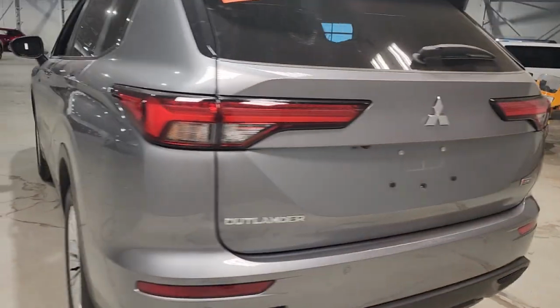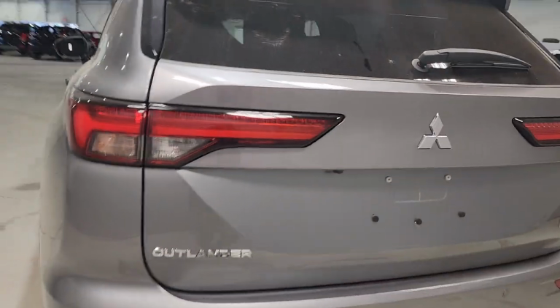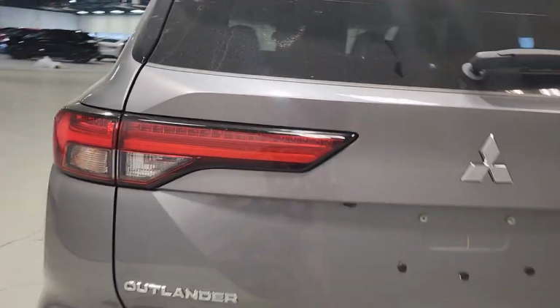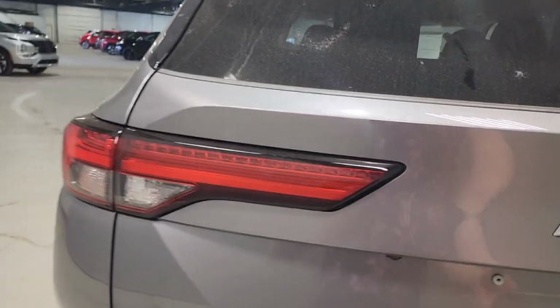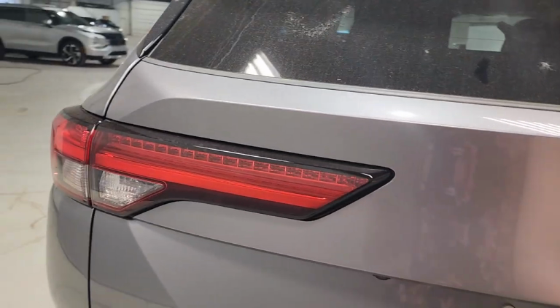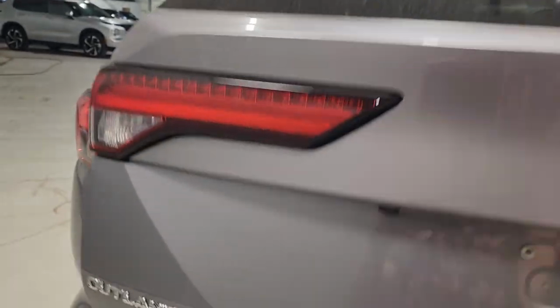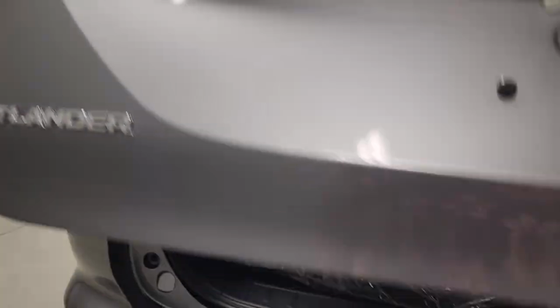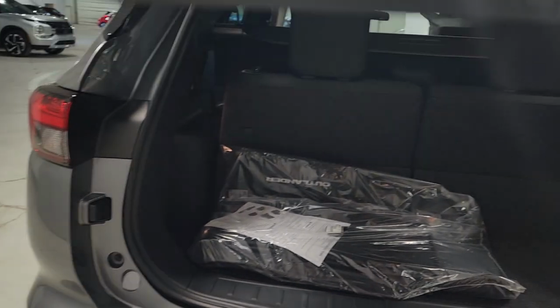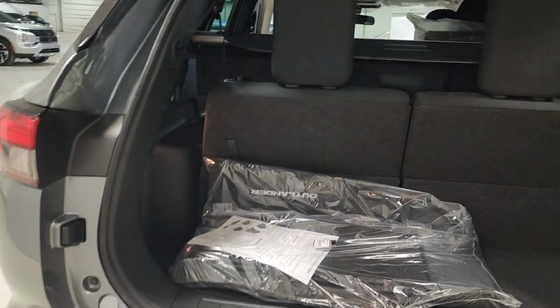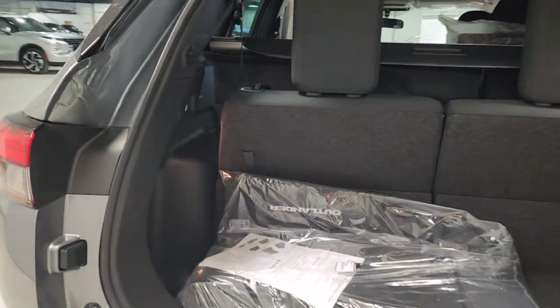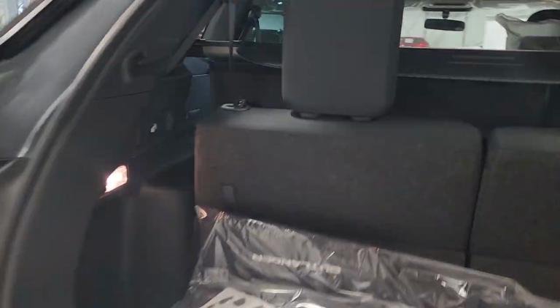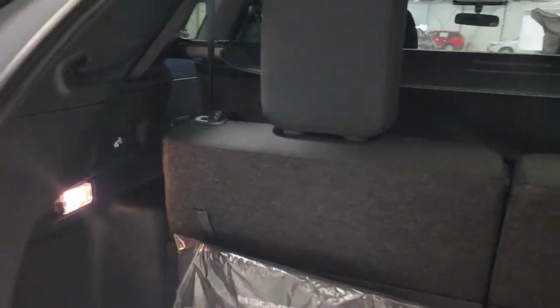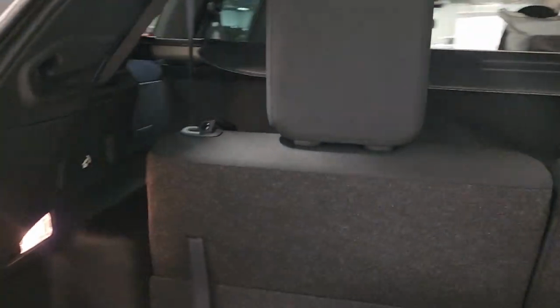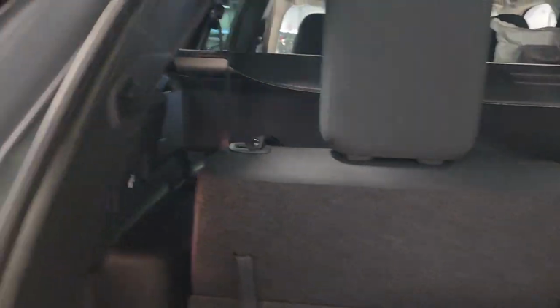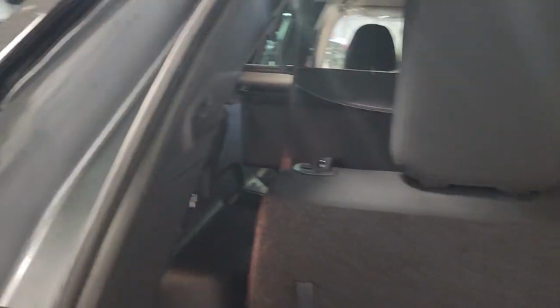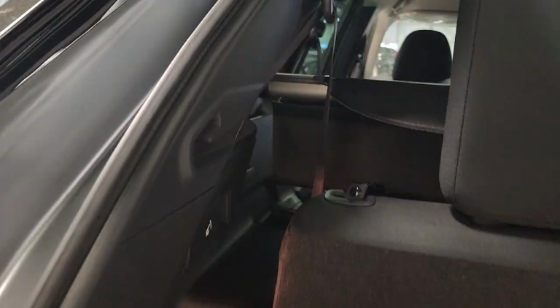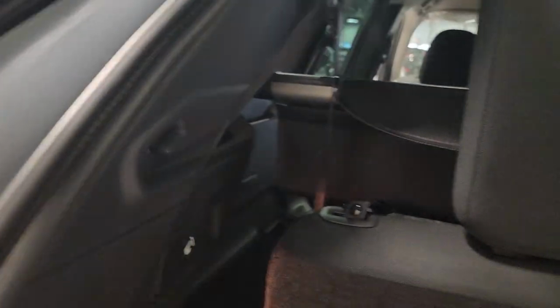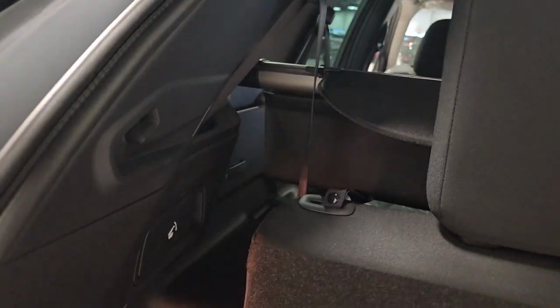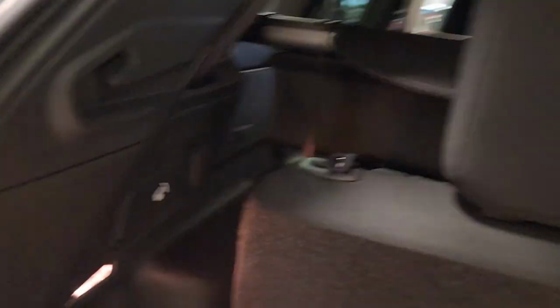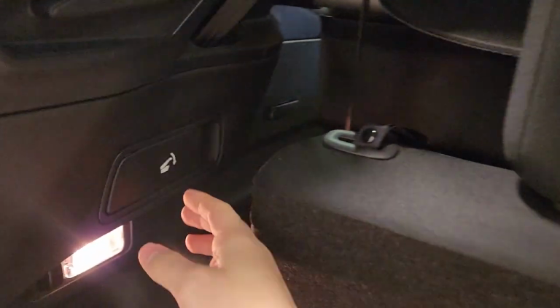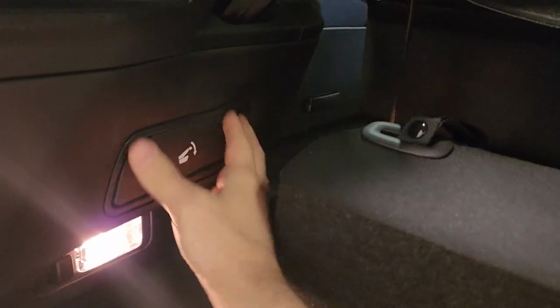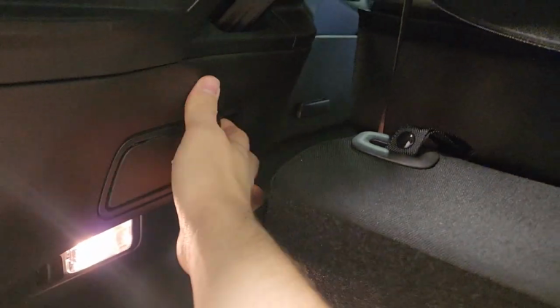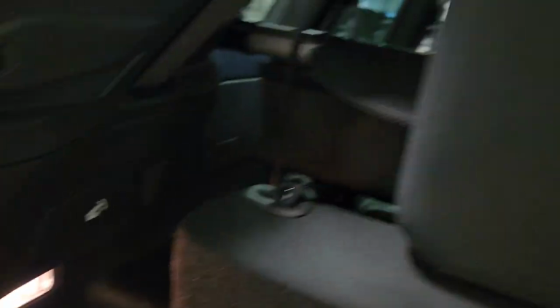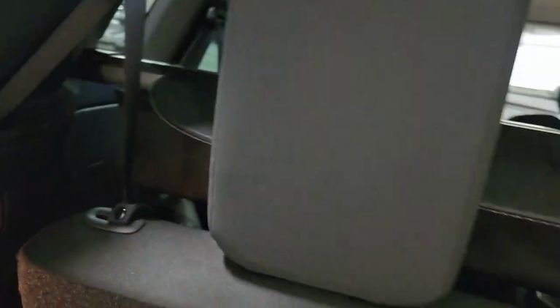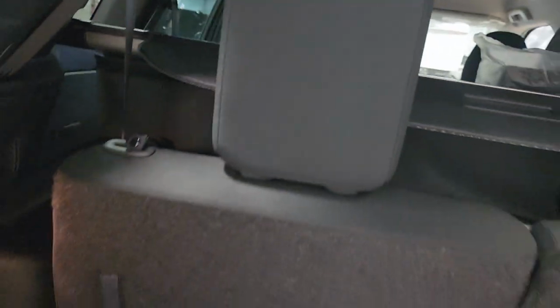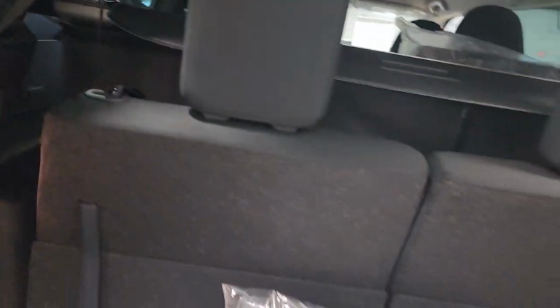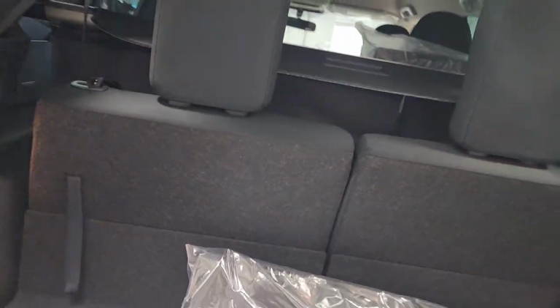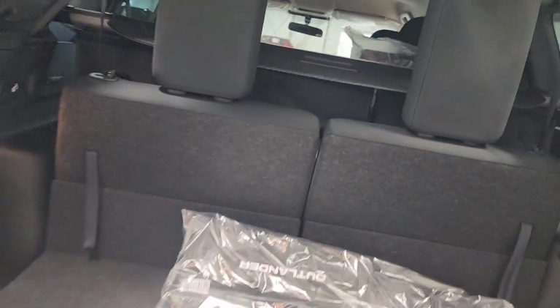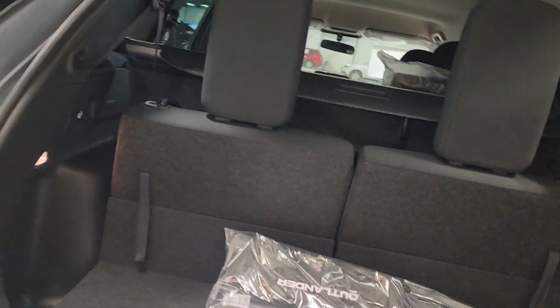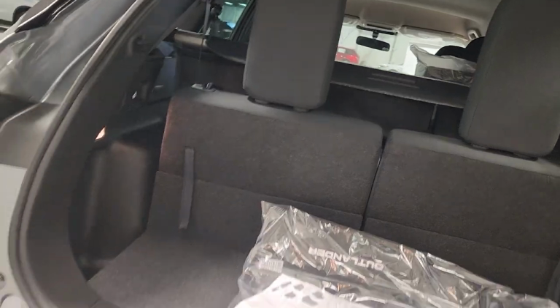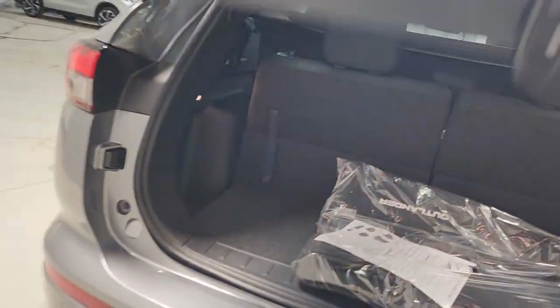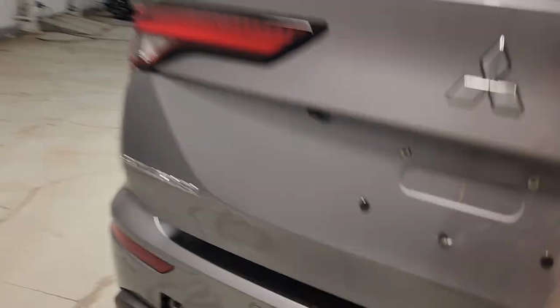Let's pop open the liftgate here. Looking in the back, you do have tons of room. The seats do fold flat with the little latches right here — when you pull them down, your mid-row folds flat for you. Let's take a quick peek around the rest of the vehicle.